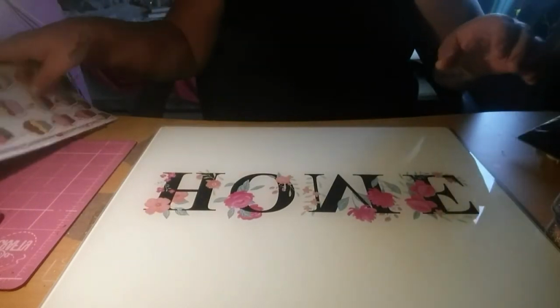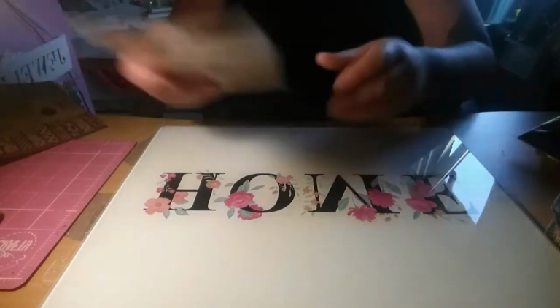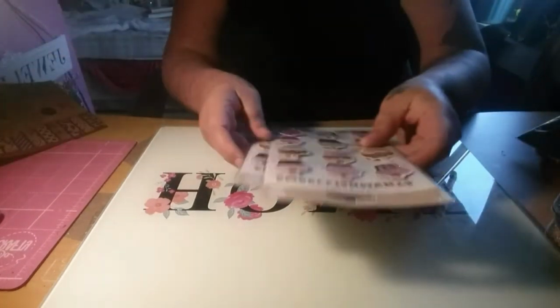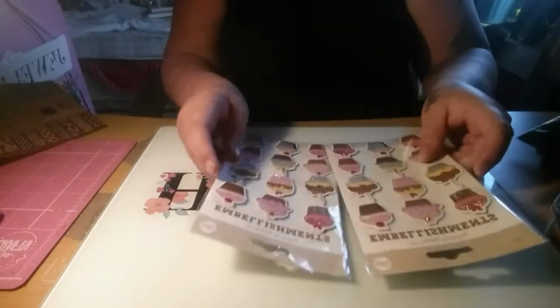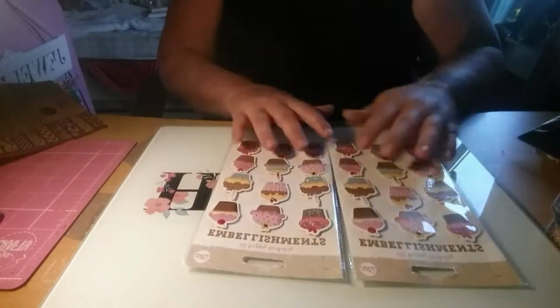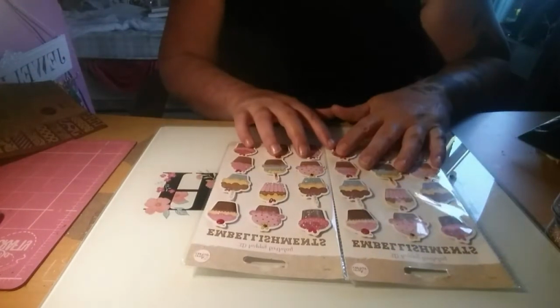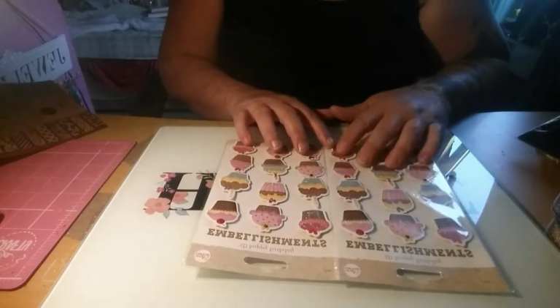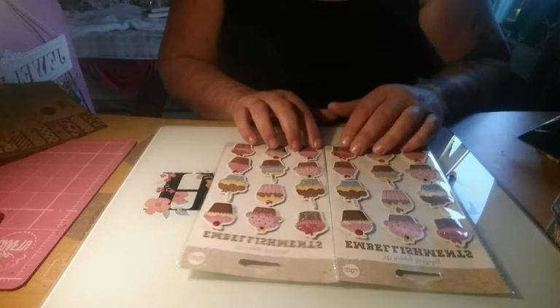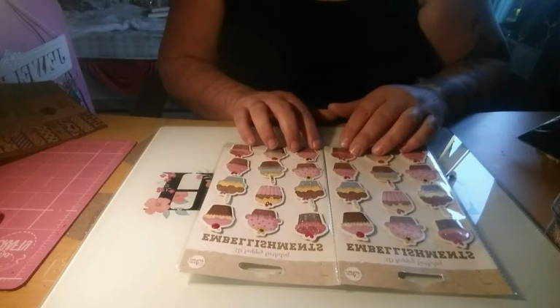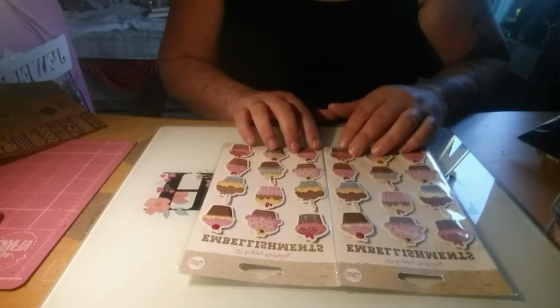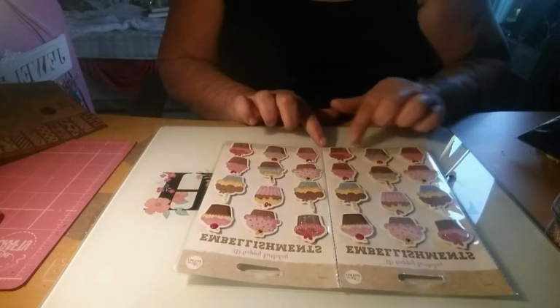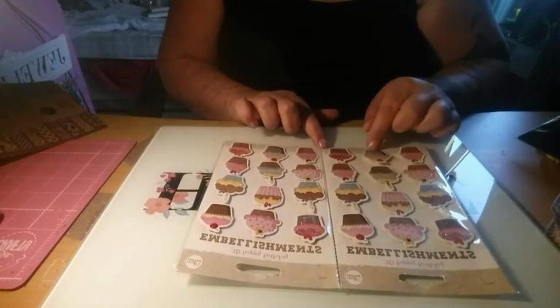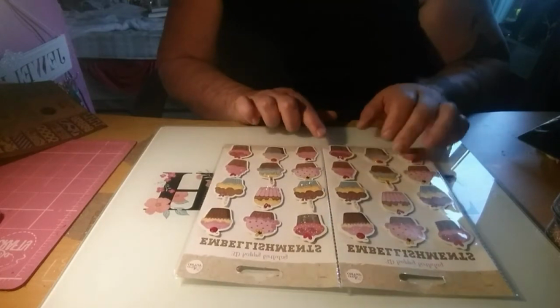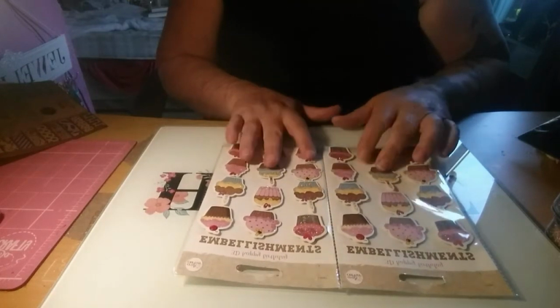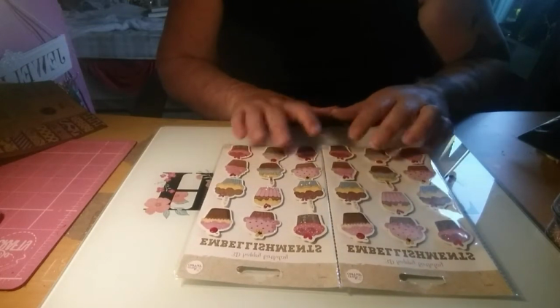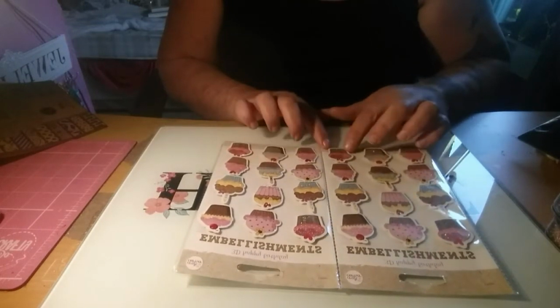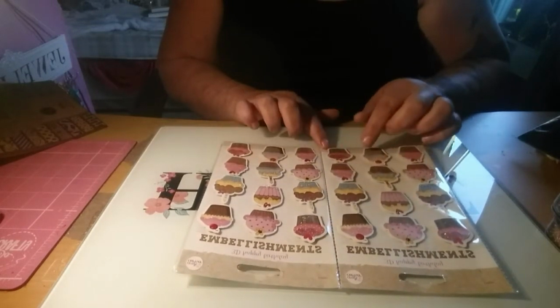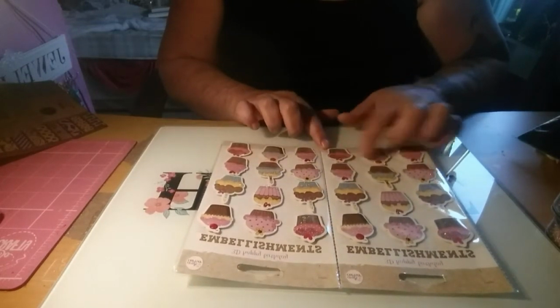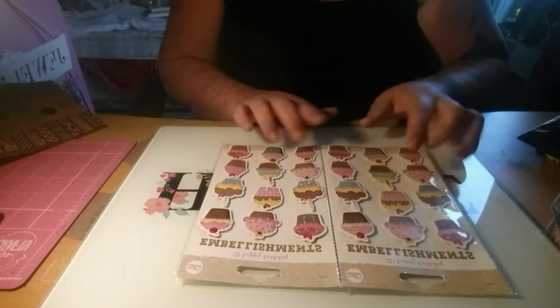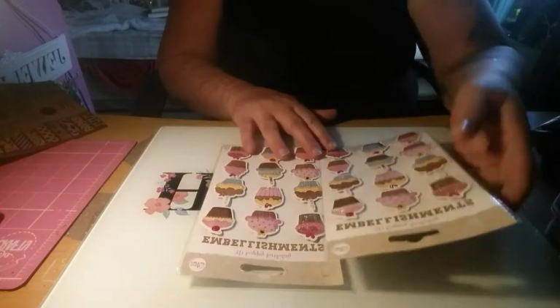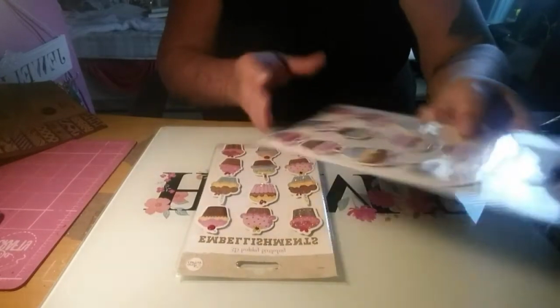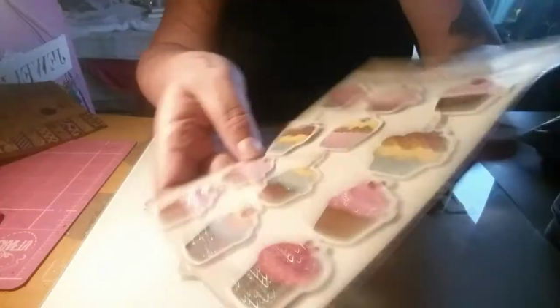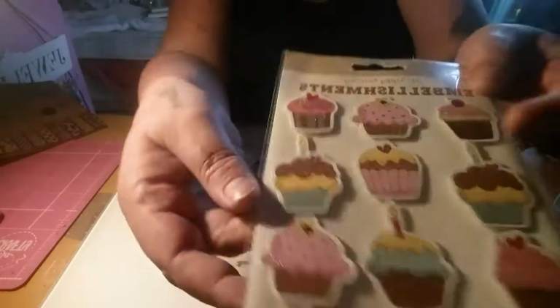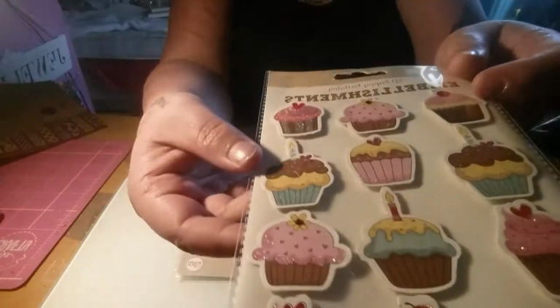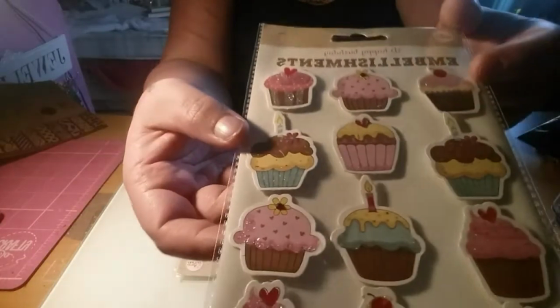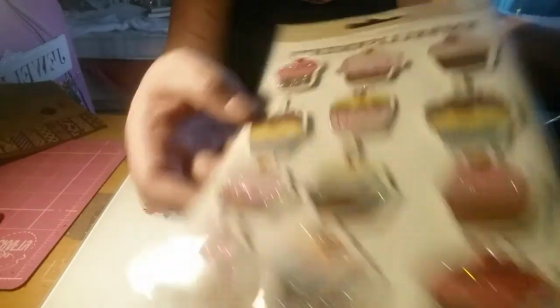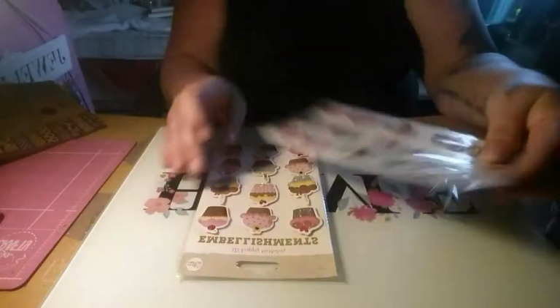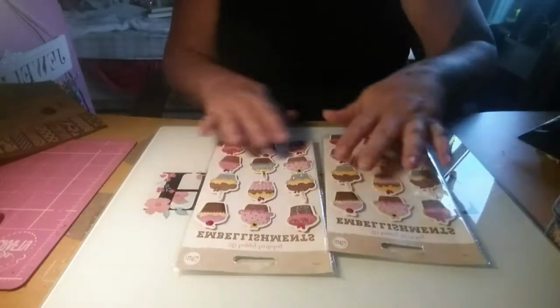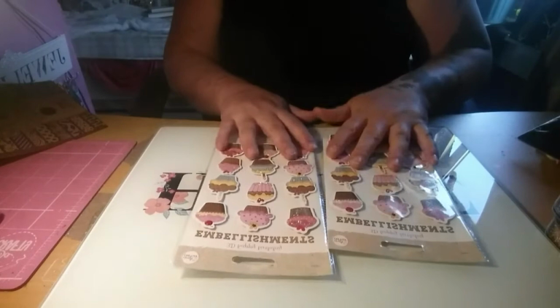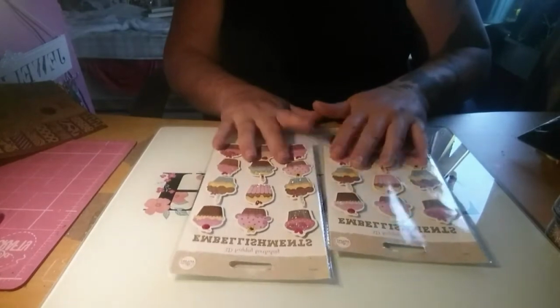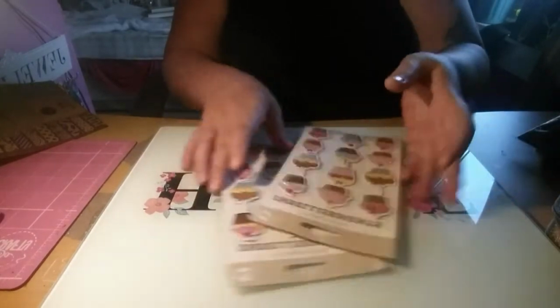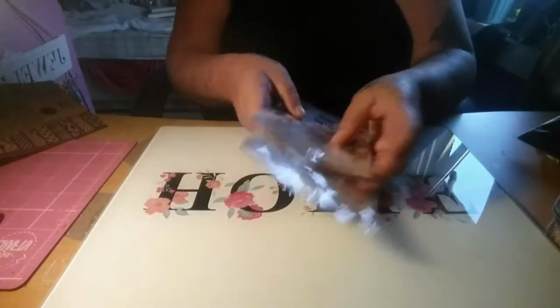Then I got these 3D Happy Birthday embellishments - they are cupcakes. Some have candles on them, some have jewels and they're all glittered. I thought they were absolutely lovely, so I picked up two packs of those.